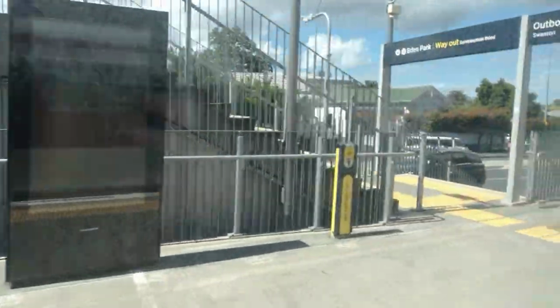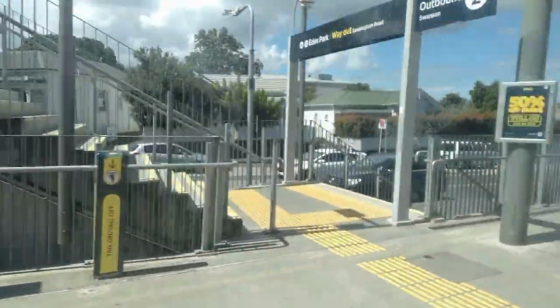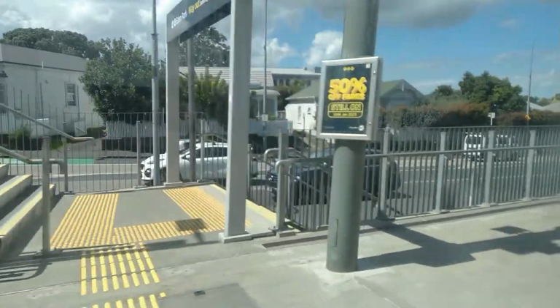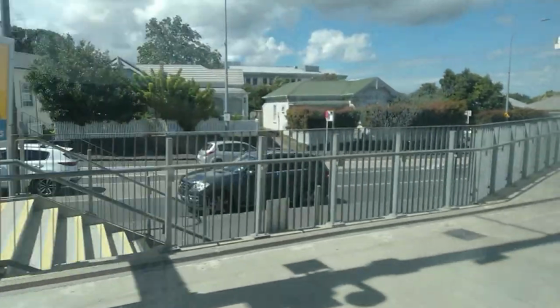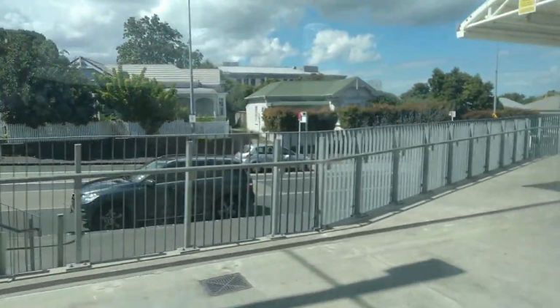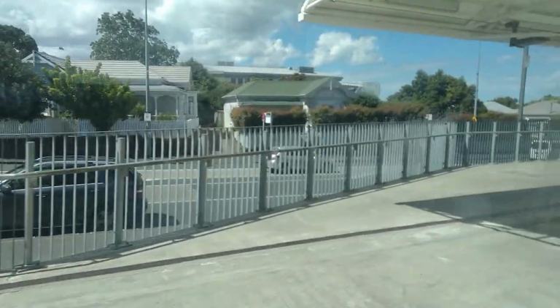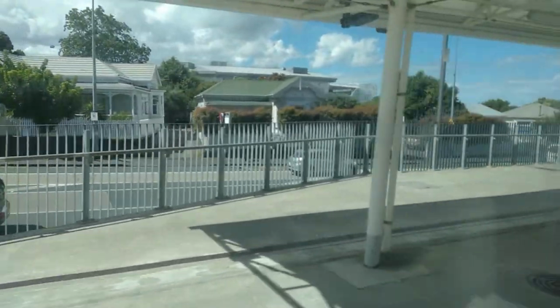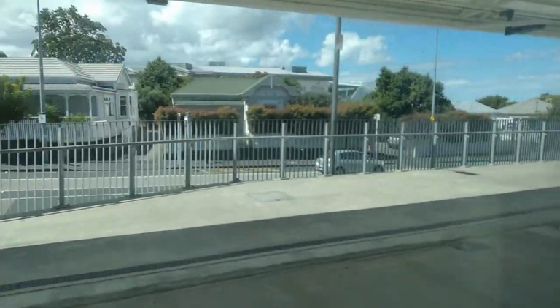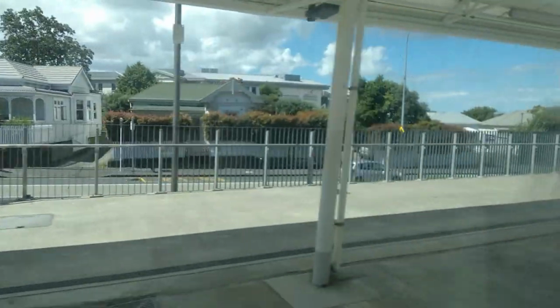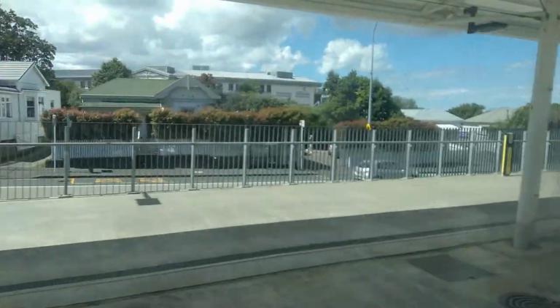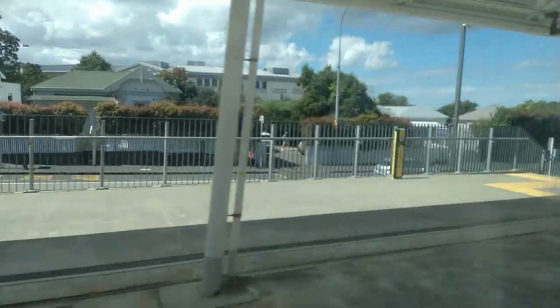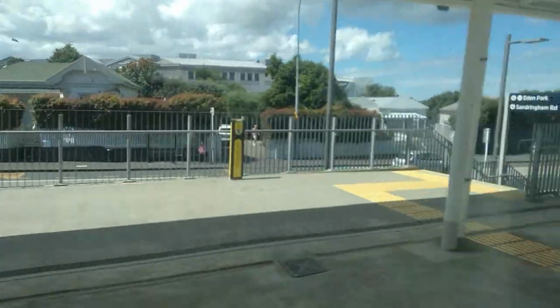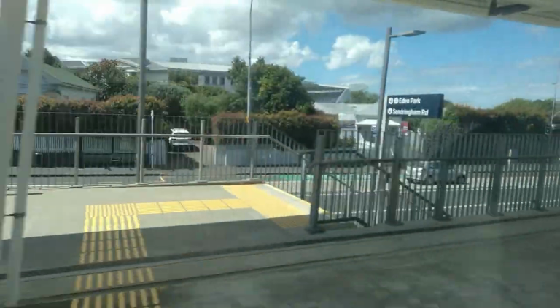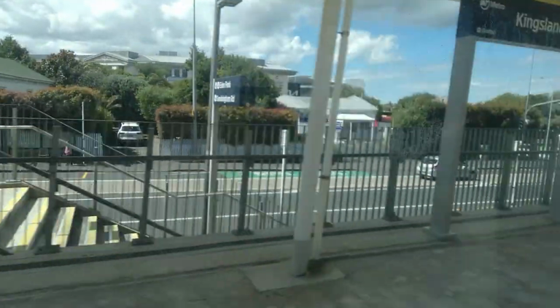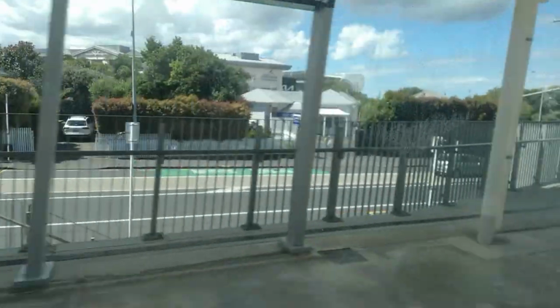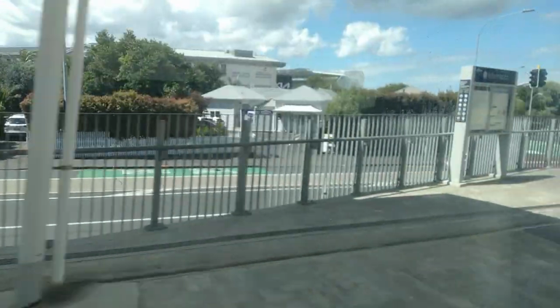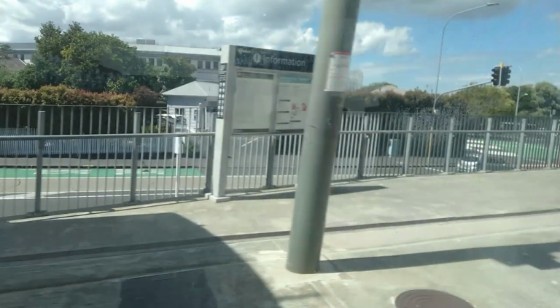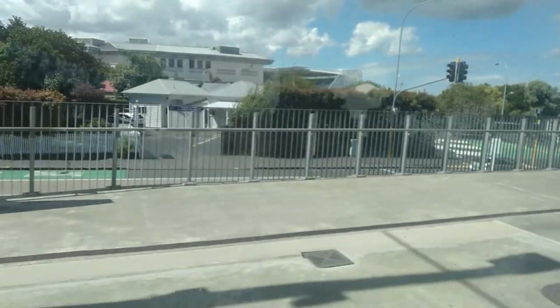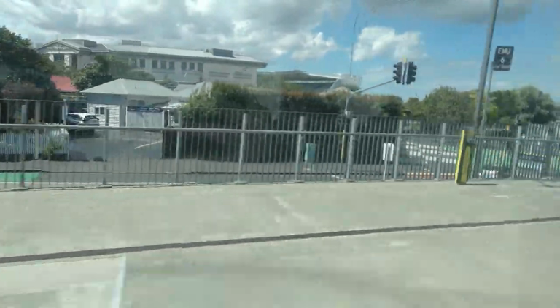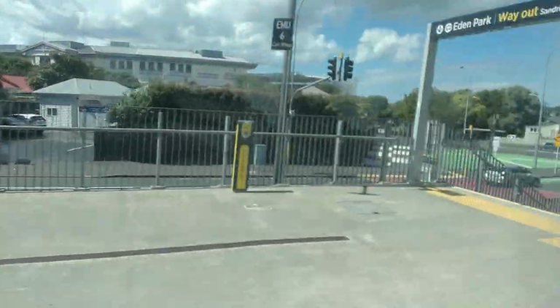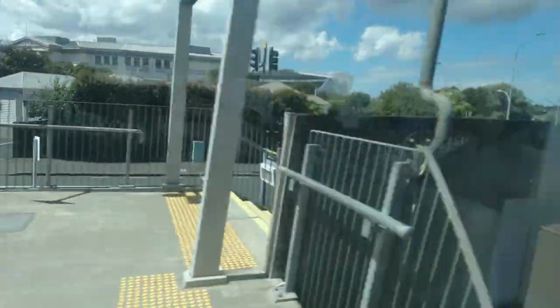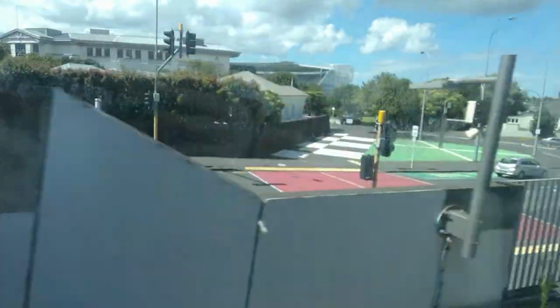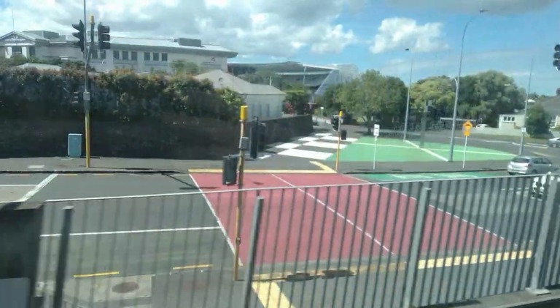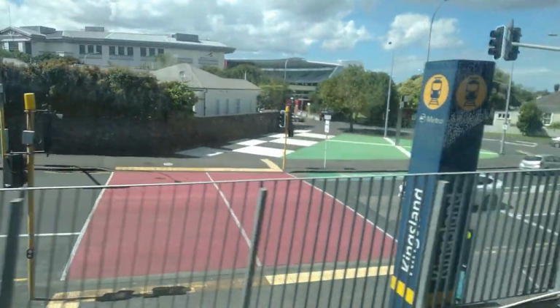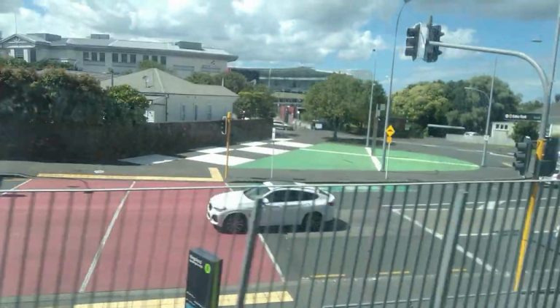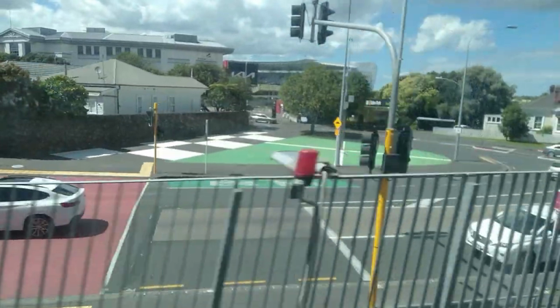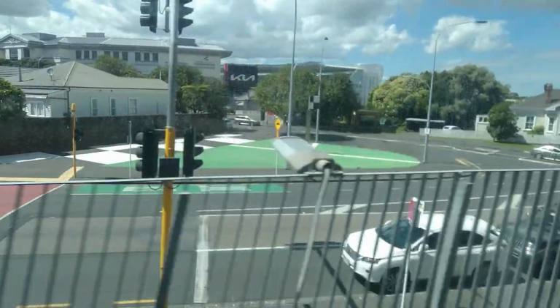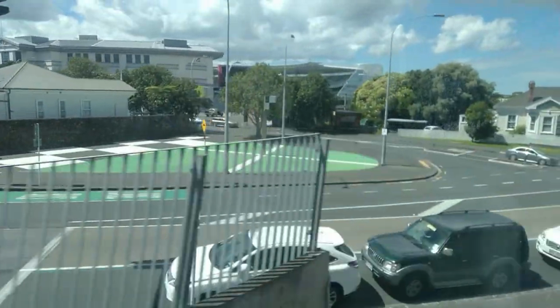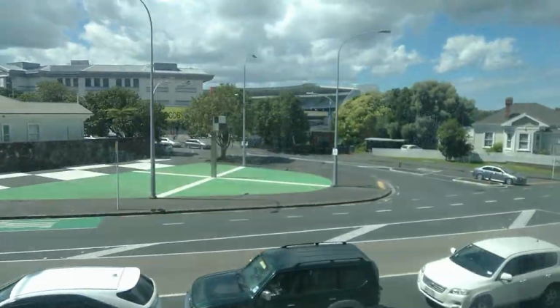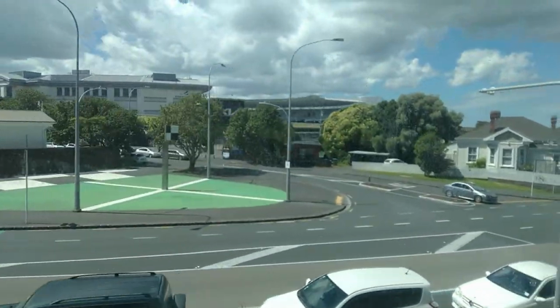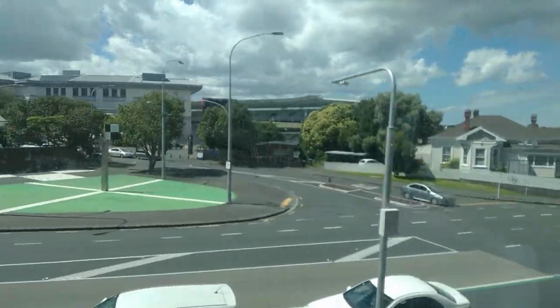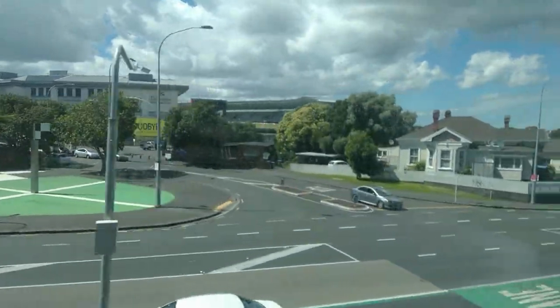We get a decent view of Eden Park. This is a huge stadium that often hosts rugby or cricket matches, and indeed both the All Blacks and Black Caps have played here many times over the years.